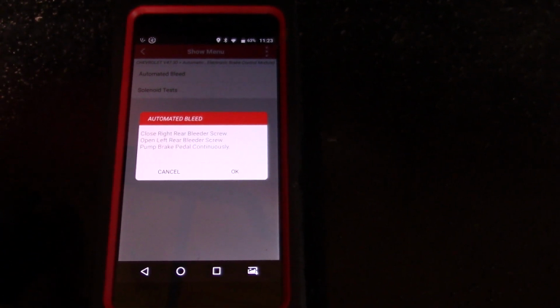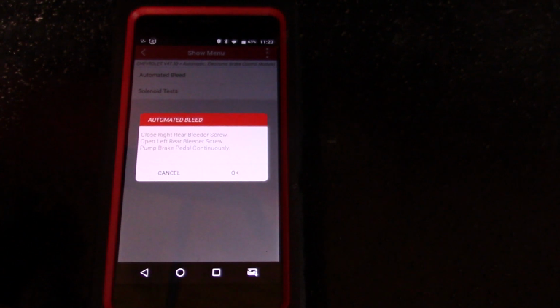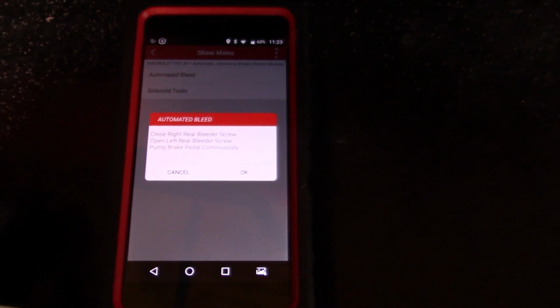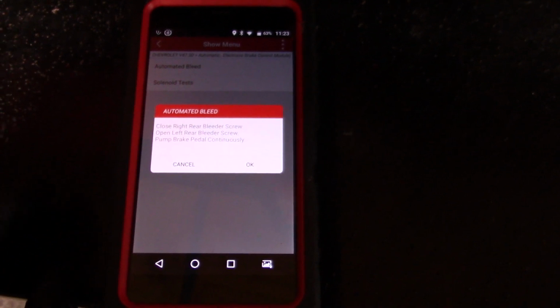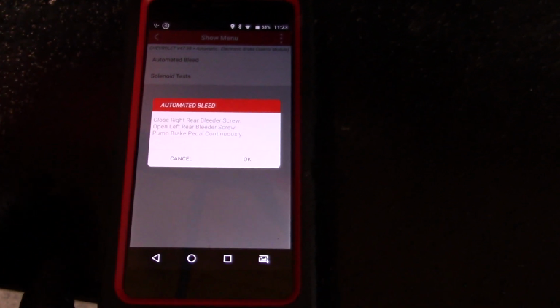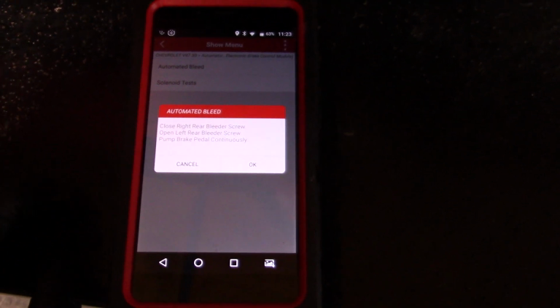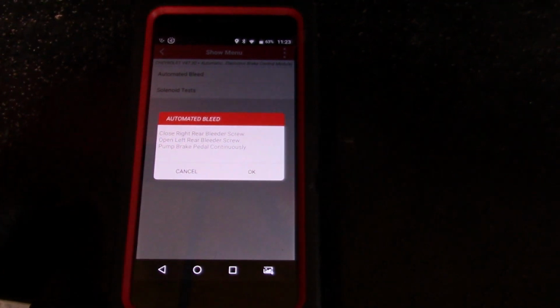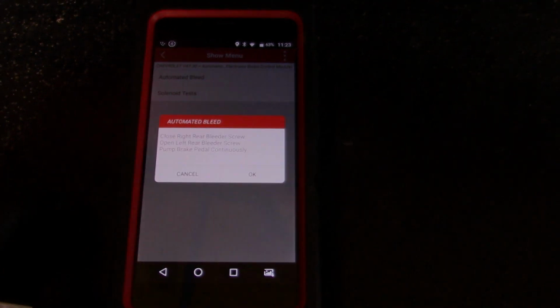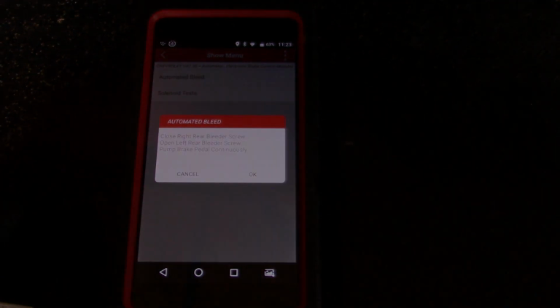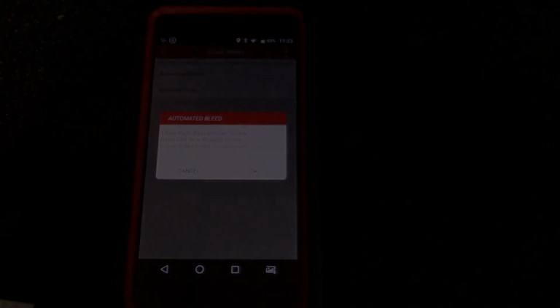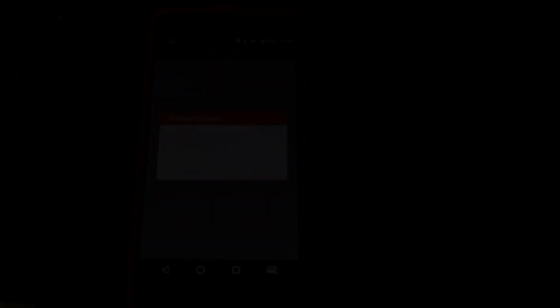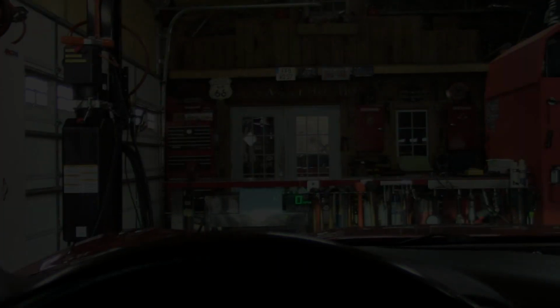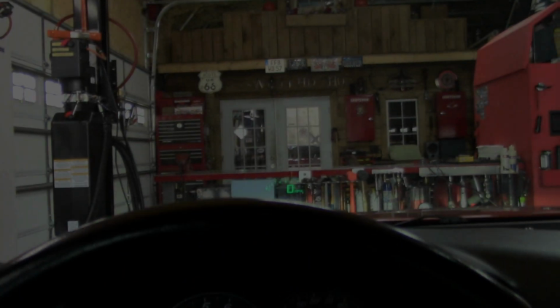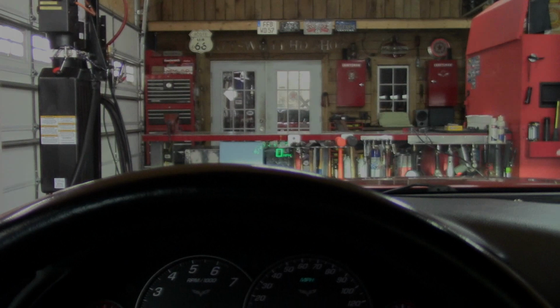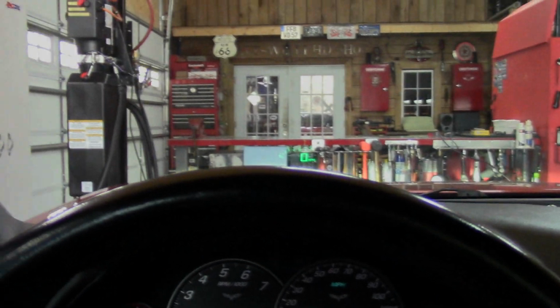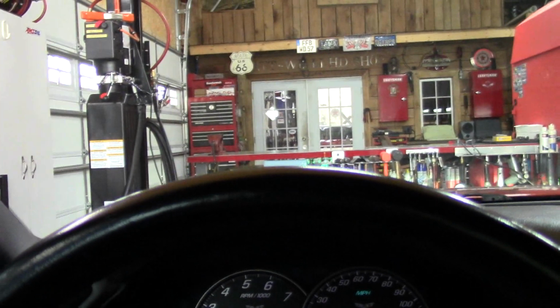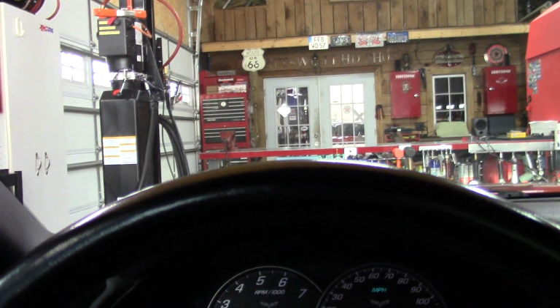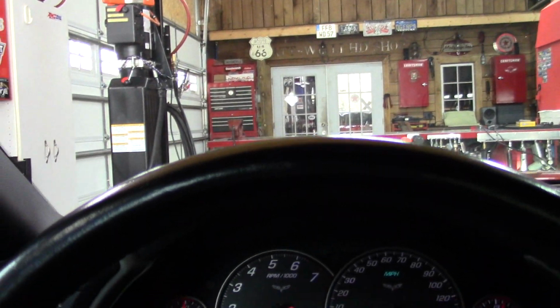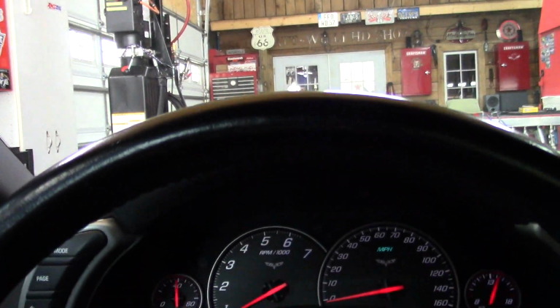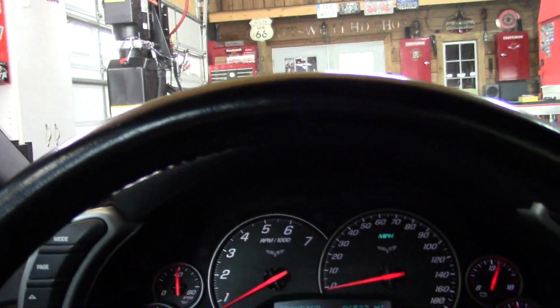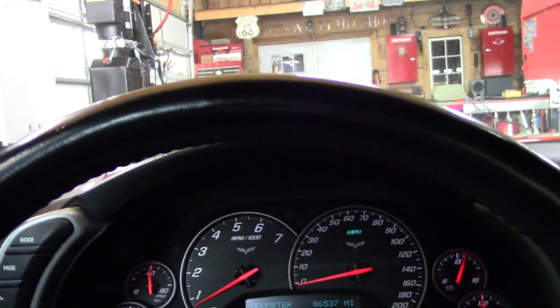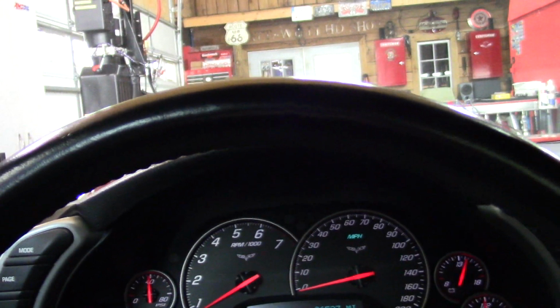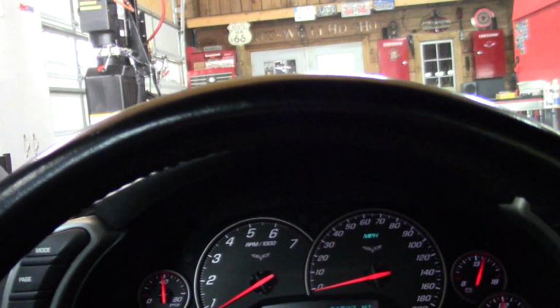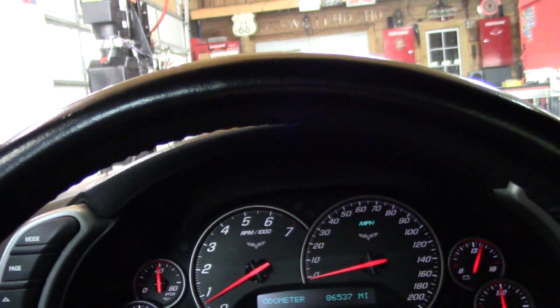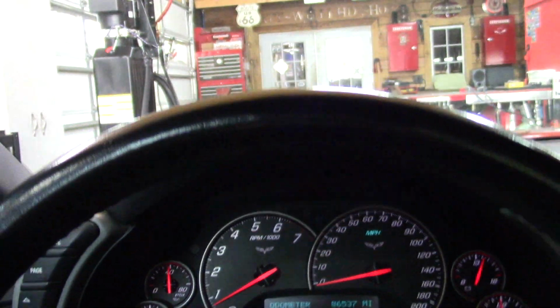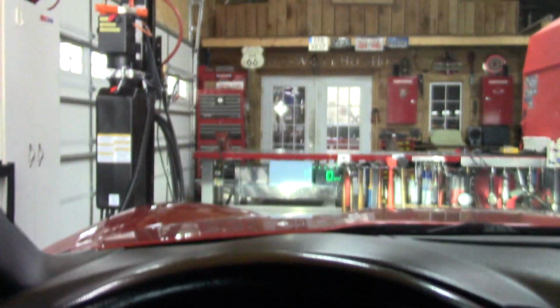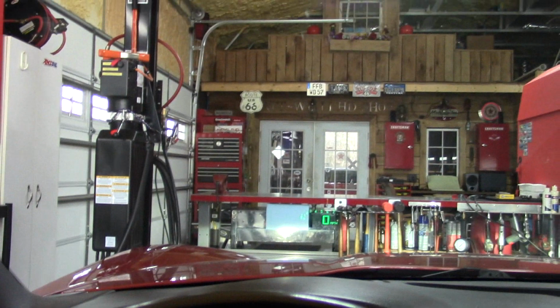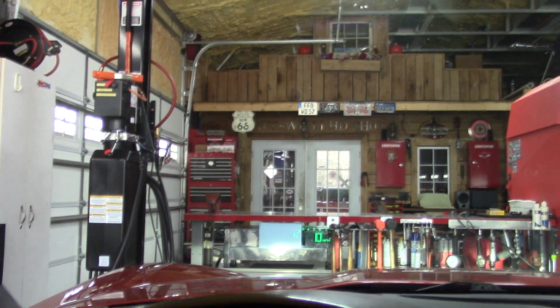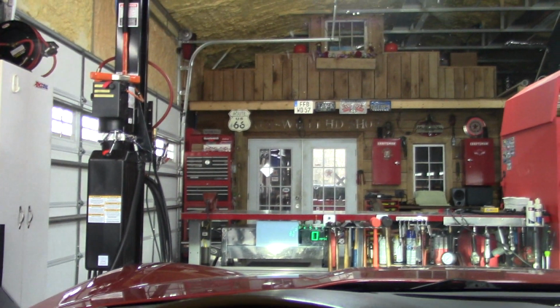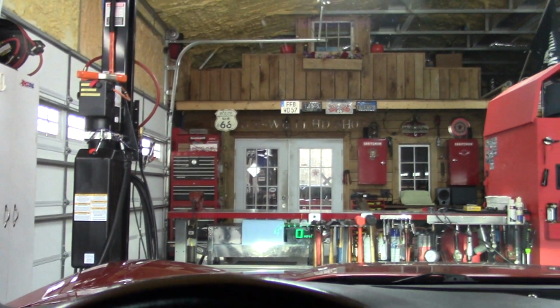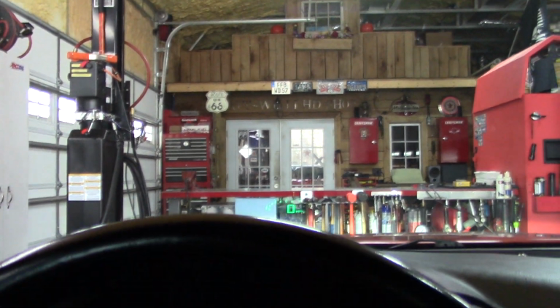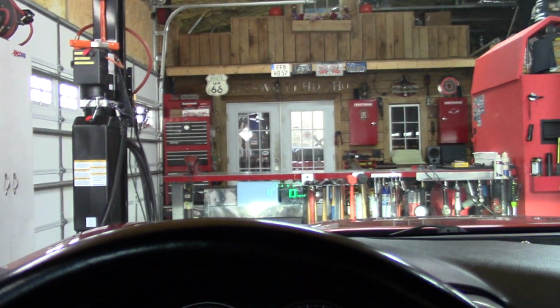We'll do the other wheels and we'll see how the test drive goes. You won't be able to tell, but I can — that pedal is a whole lot better than the manual attempt to bleed the brakes.